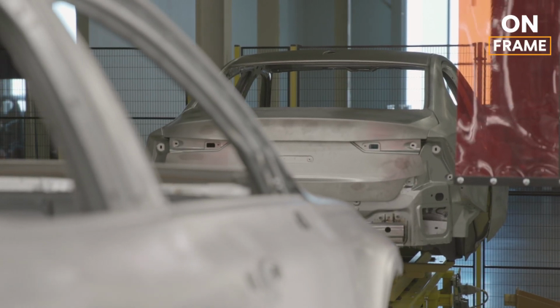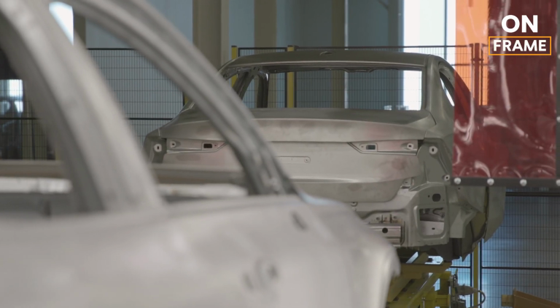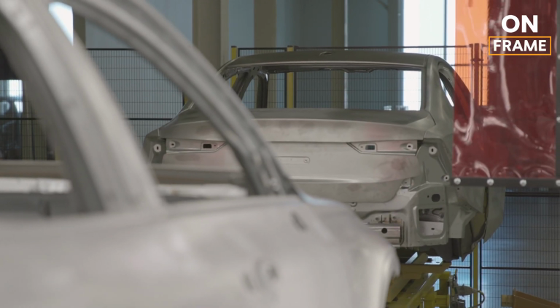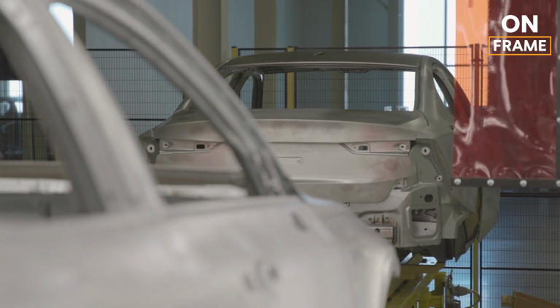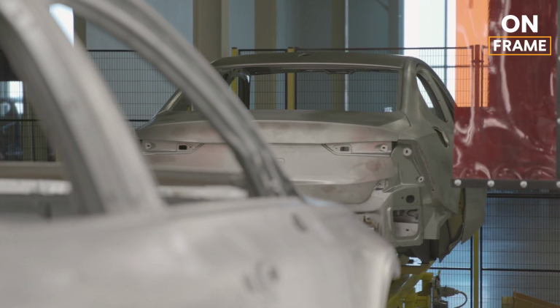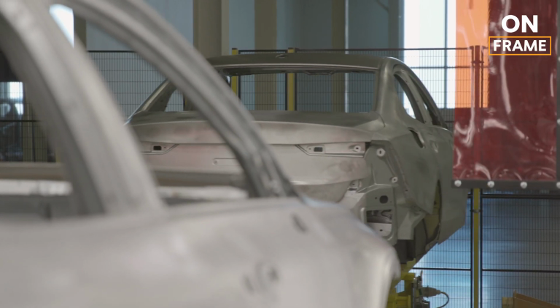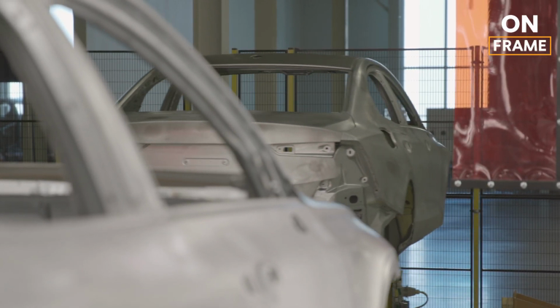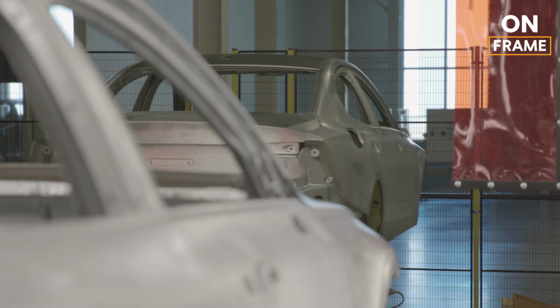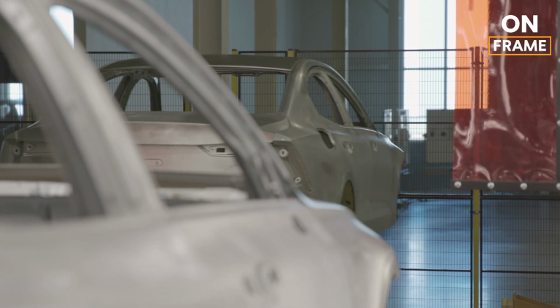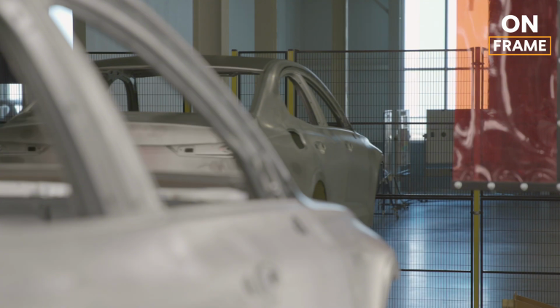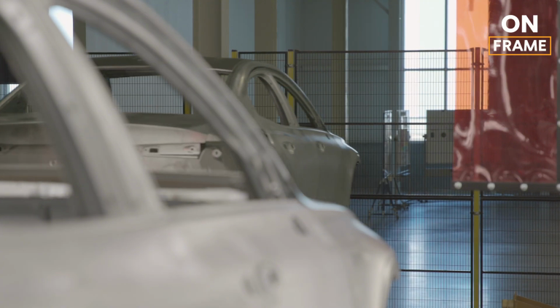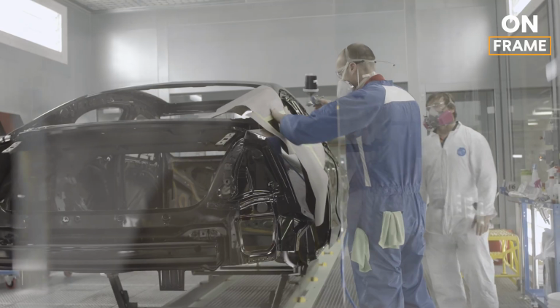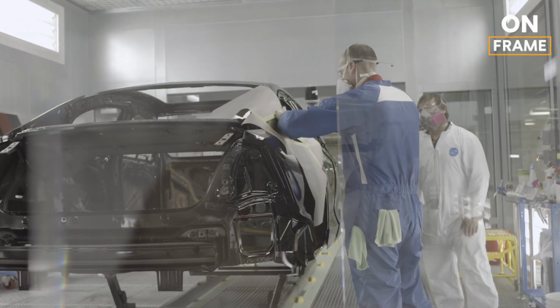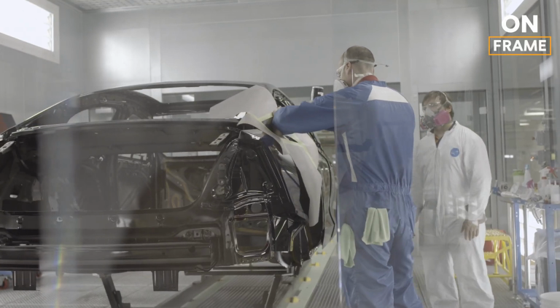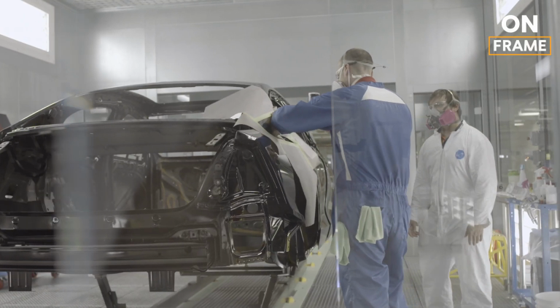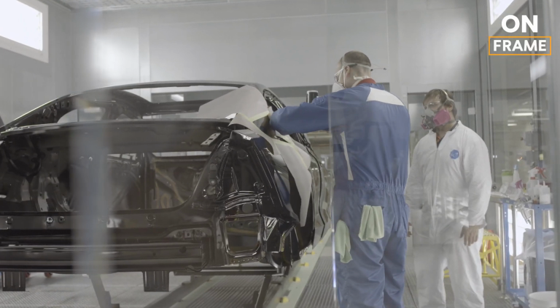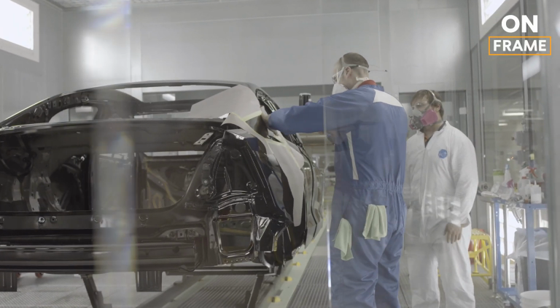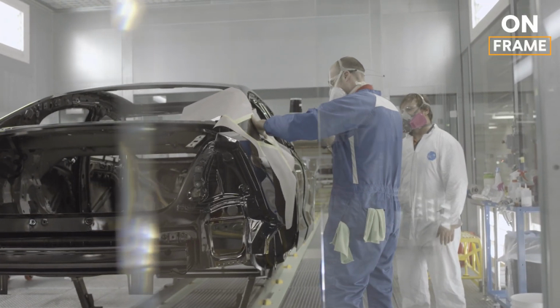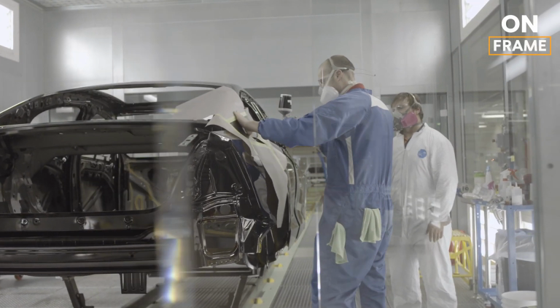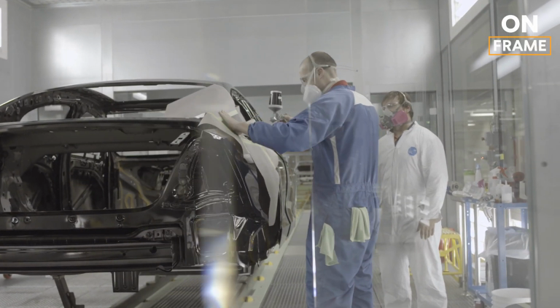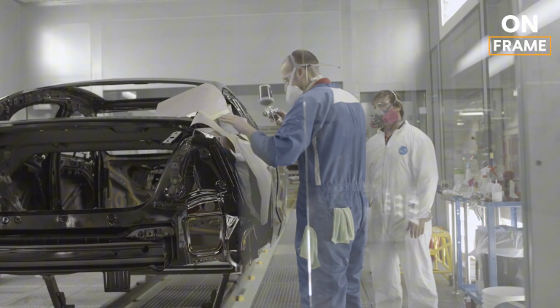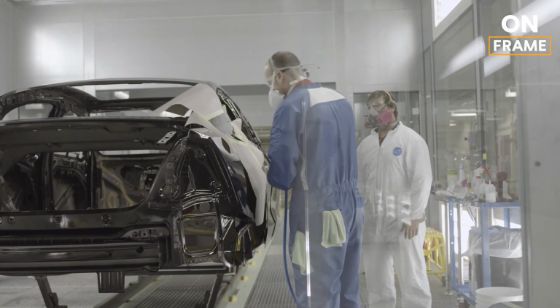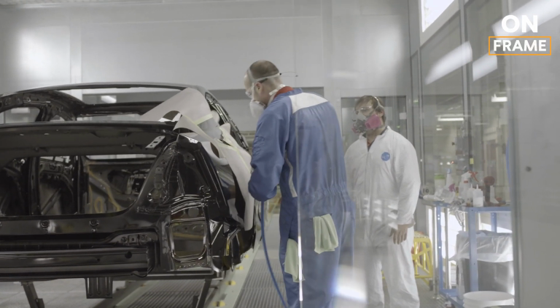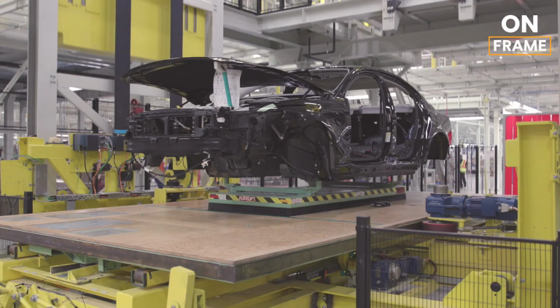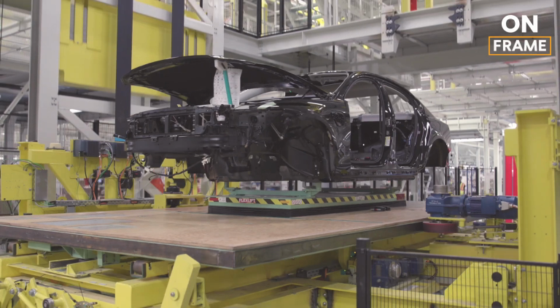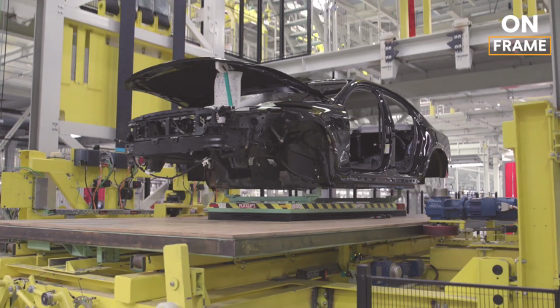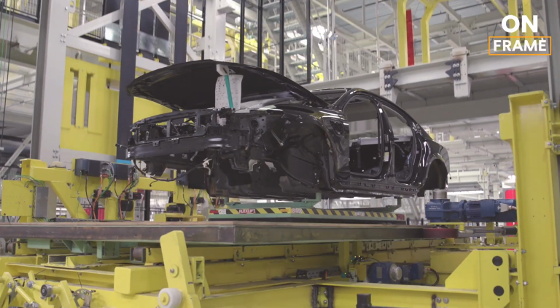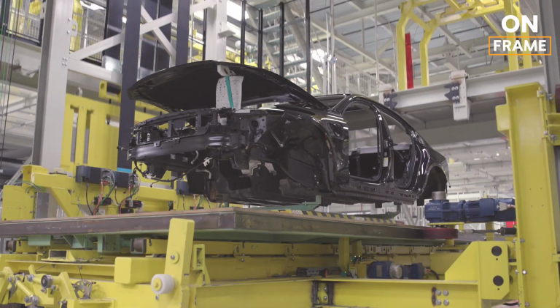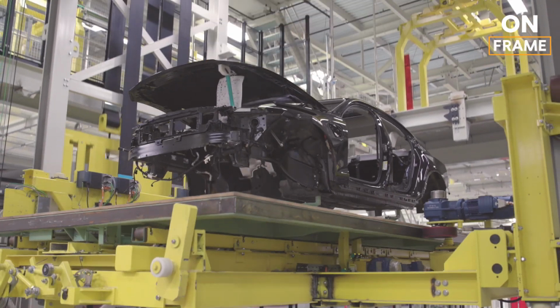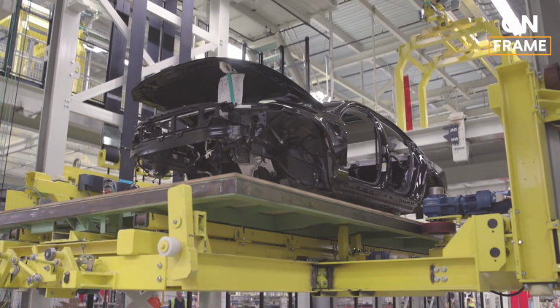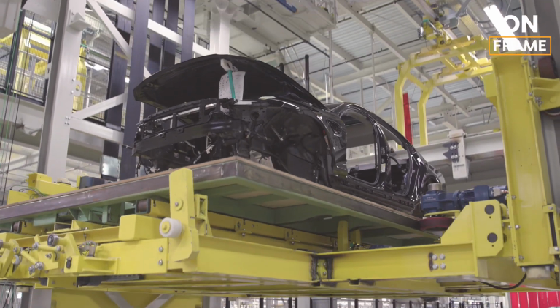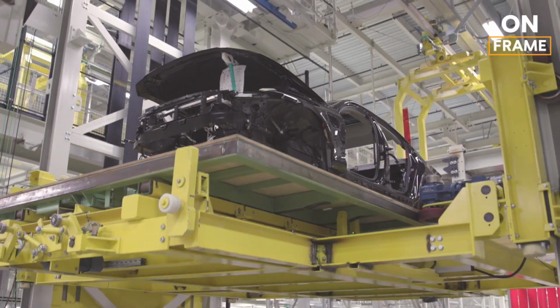Here, over 1,500 skilled workers collaborate with some of the most advanced robotic systems in the industry to ensure each EX90 meets Volvo's exacting standards.